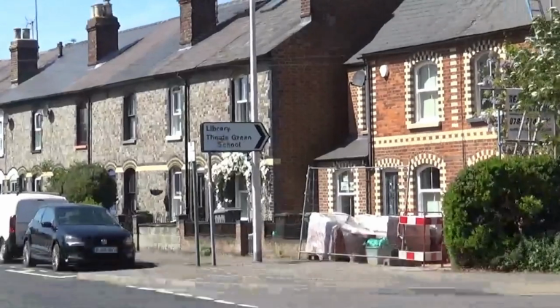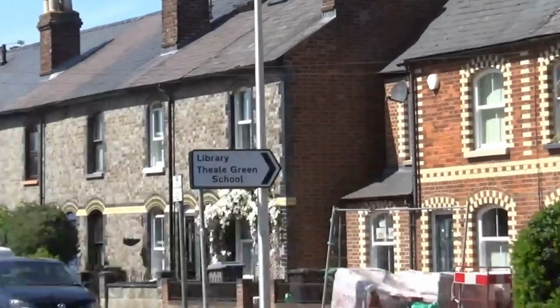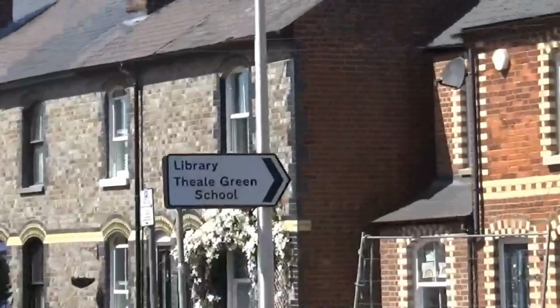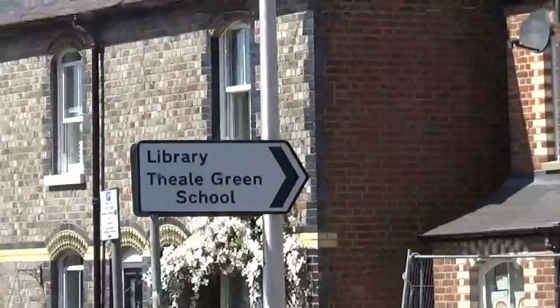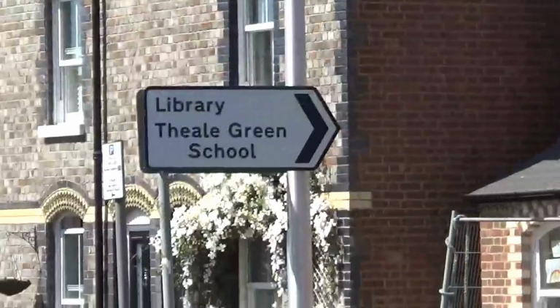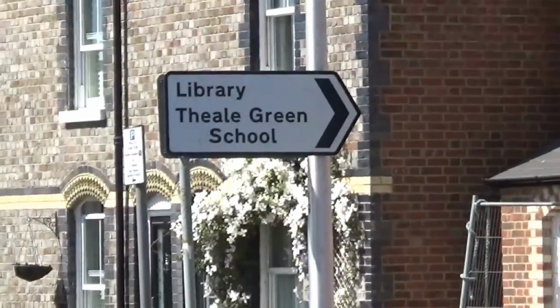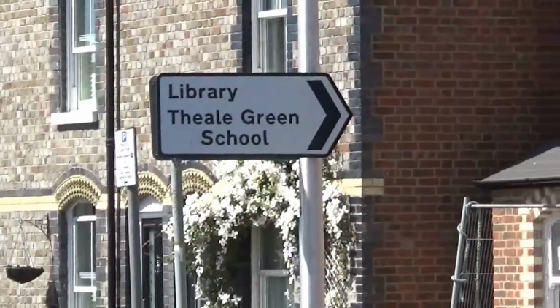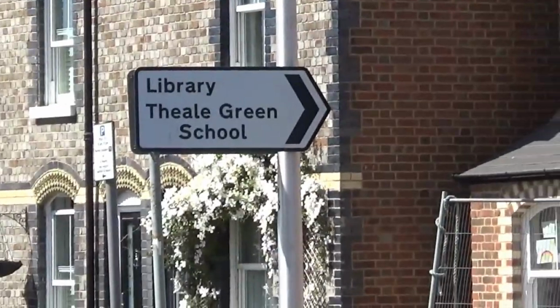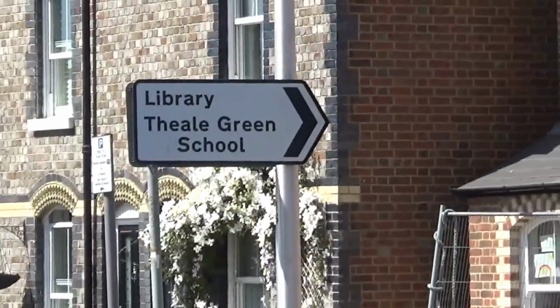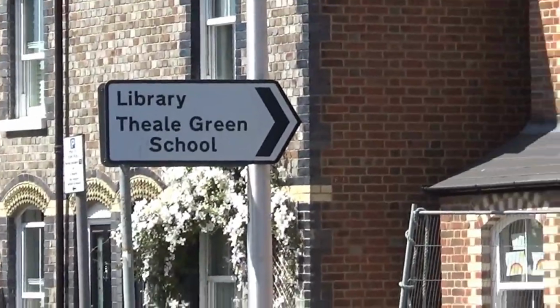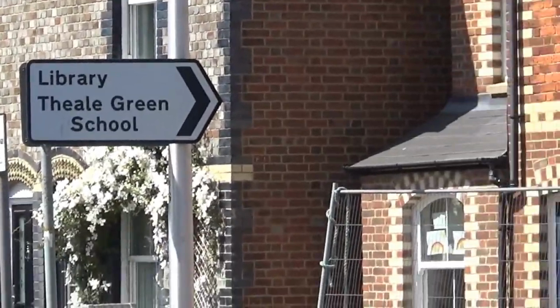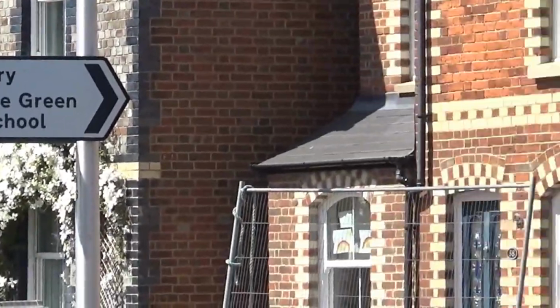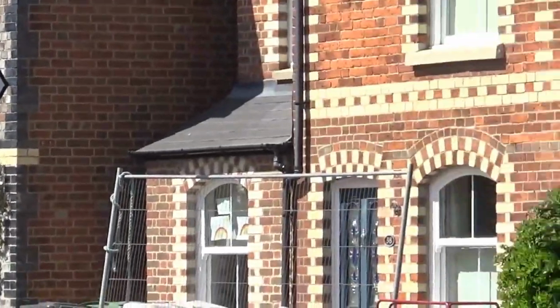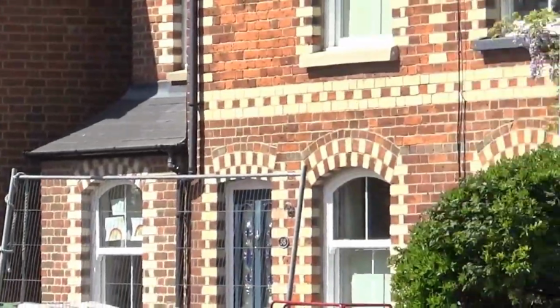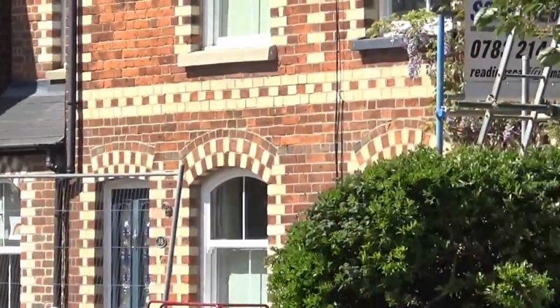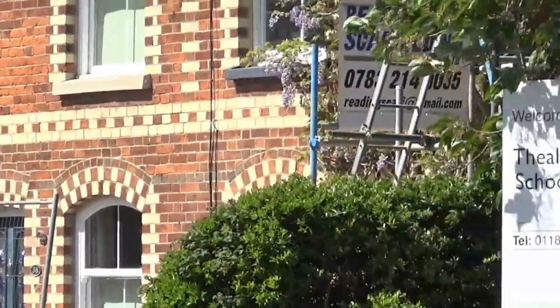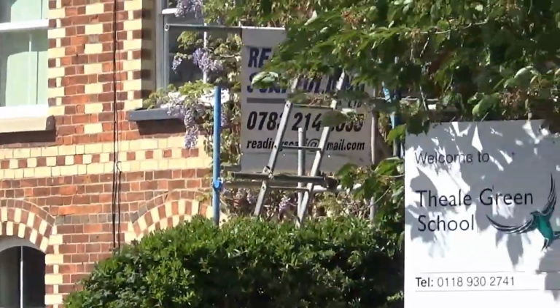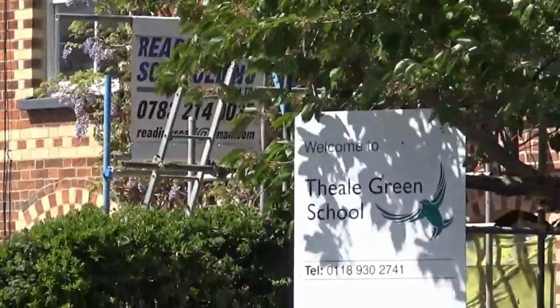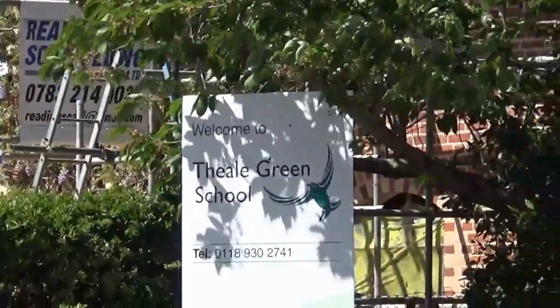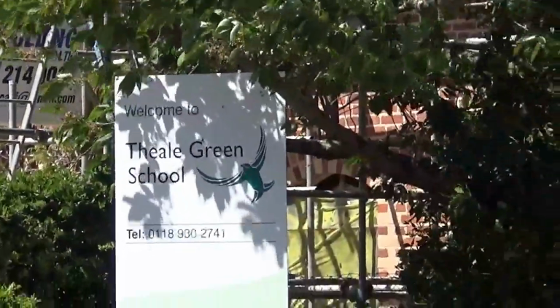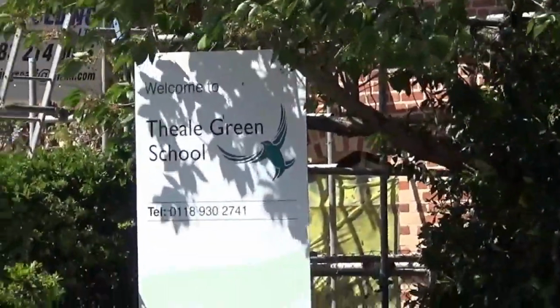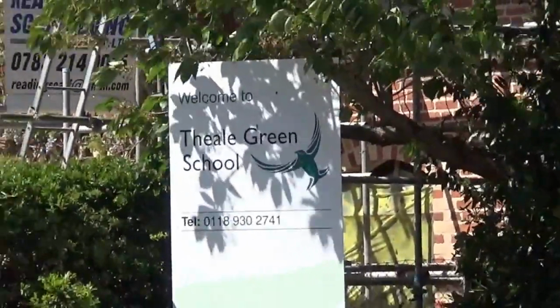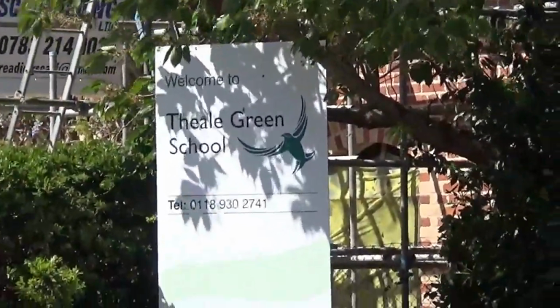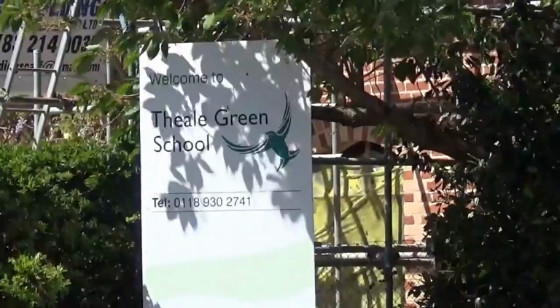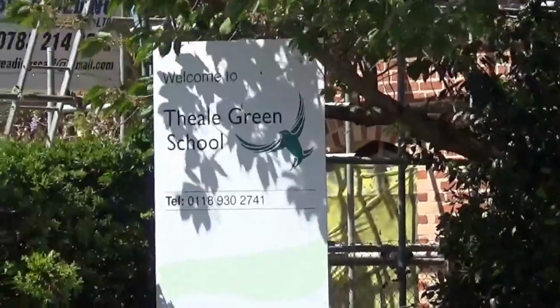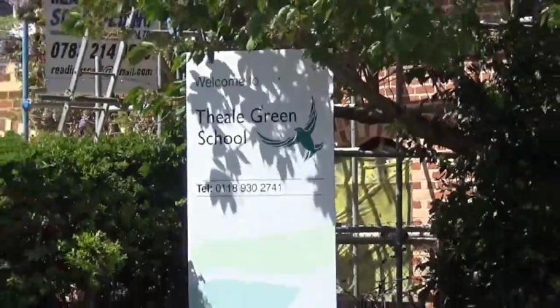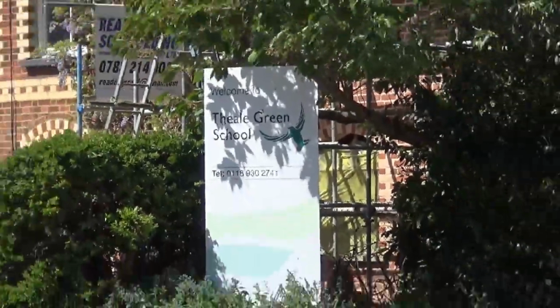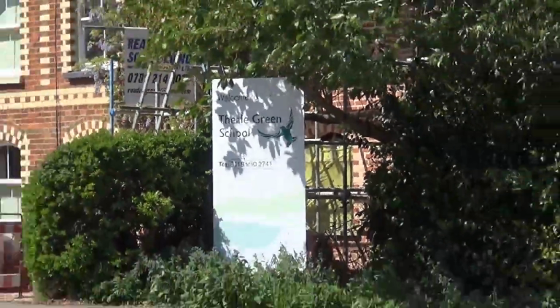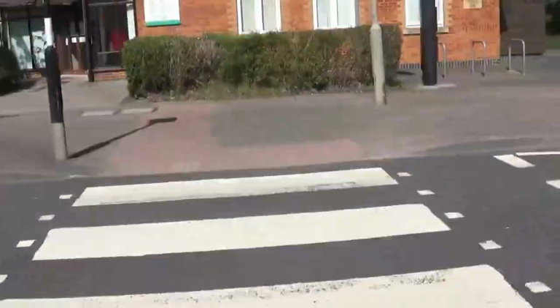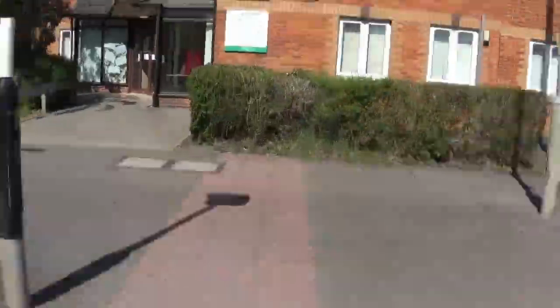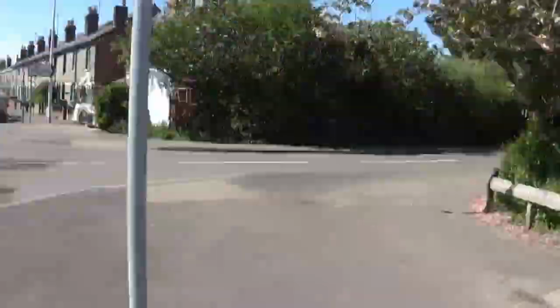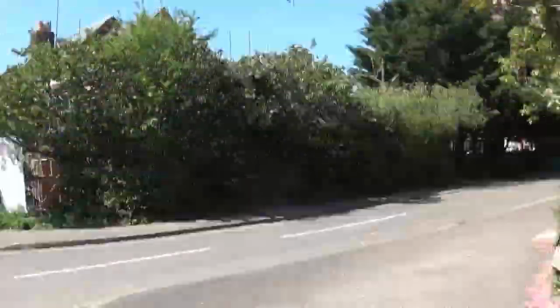Welcome to Thiel Green School. We're going to take you on a journey so you can get to know some key parts of the school. Pay attention.